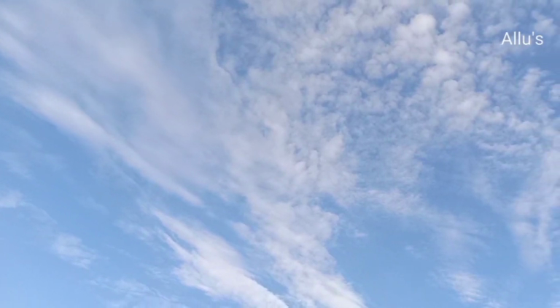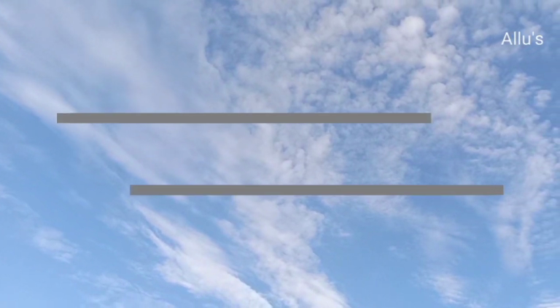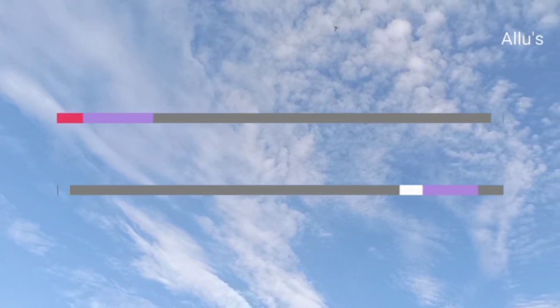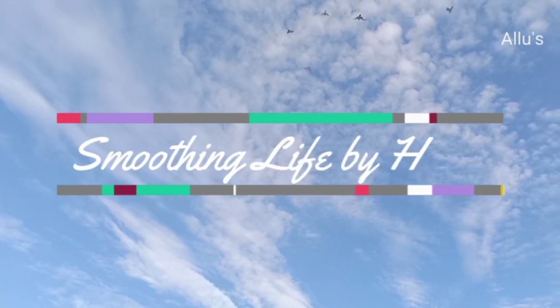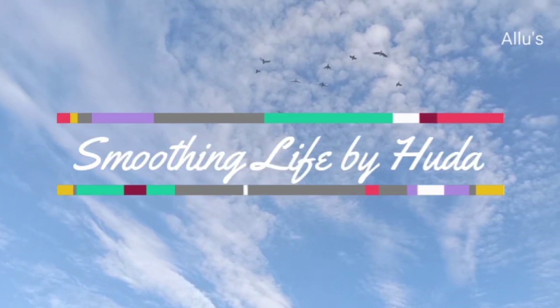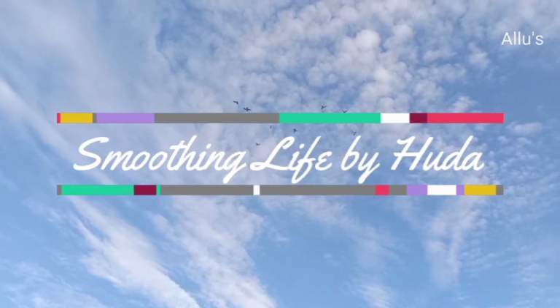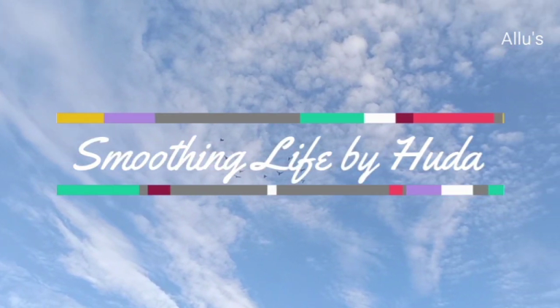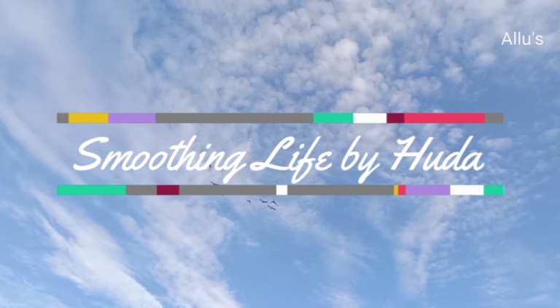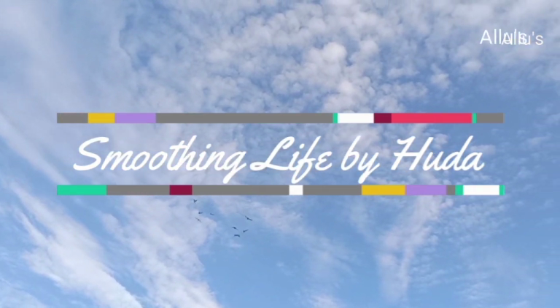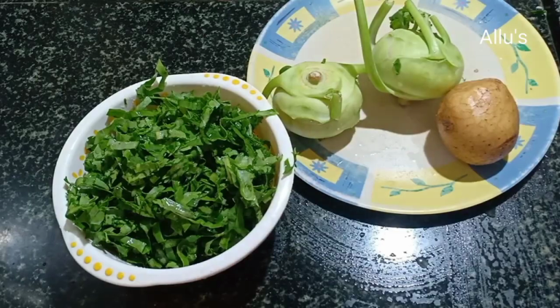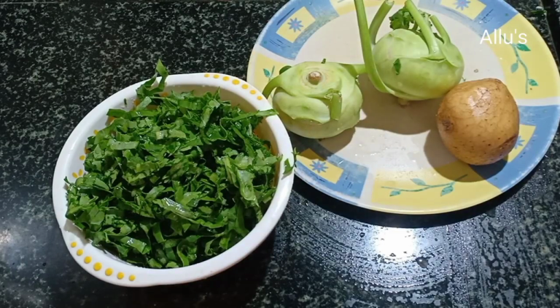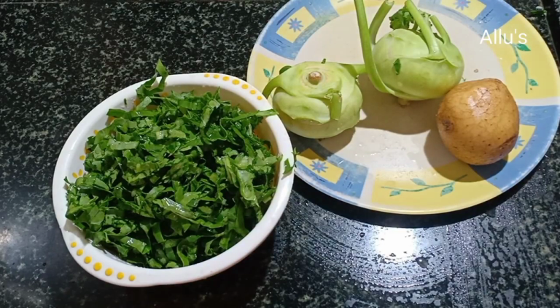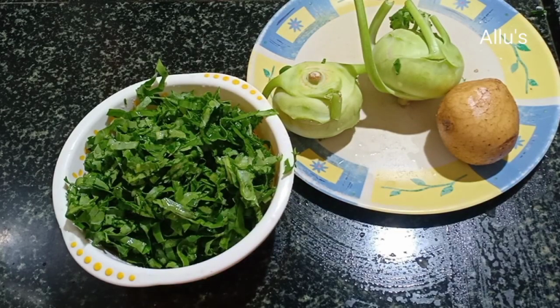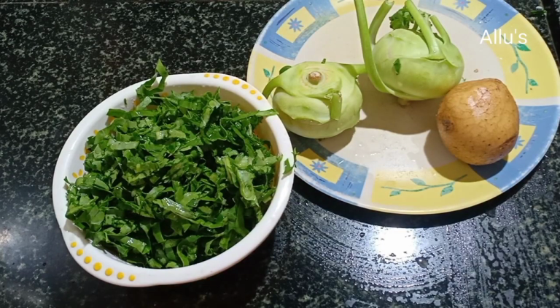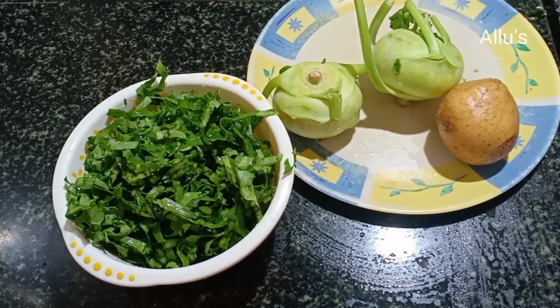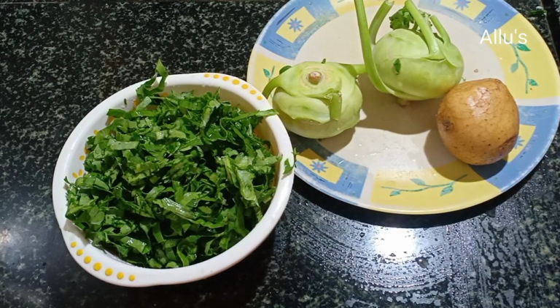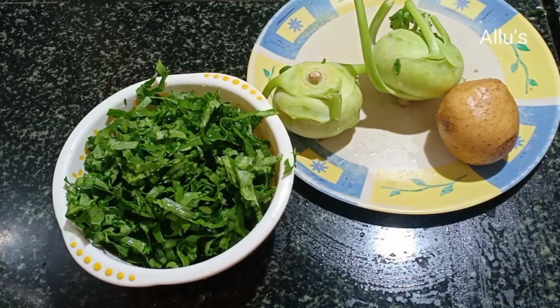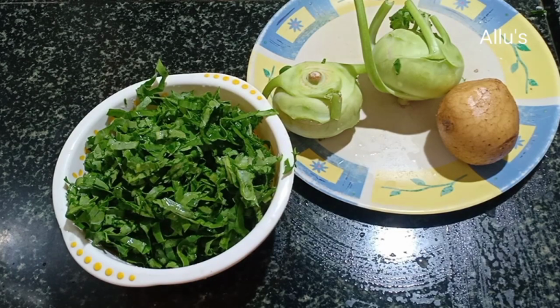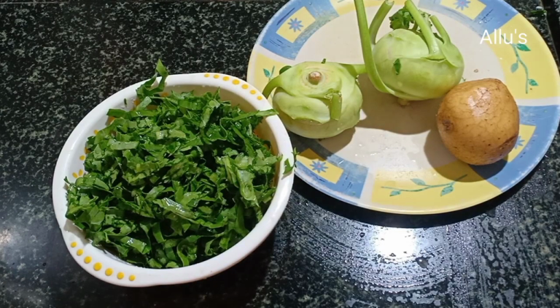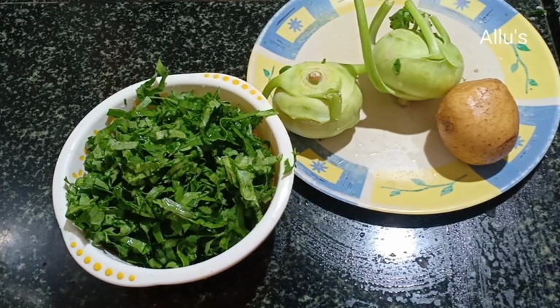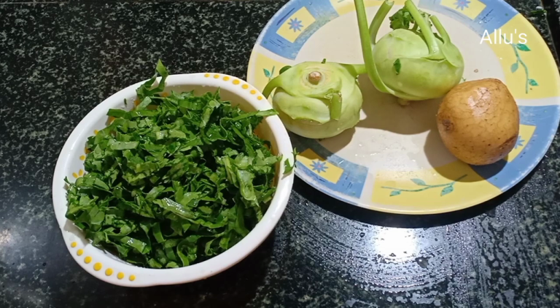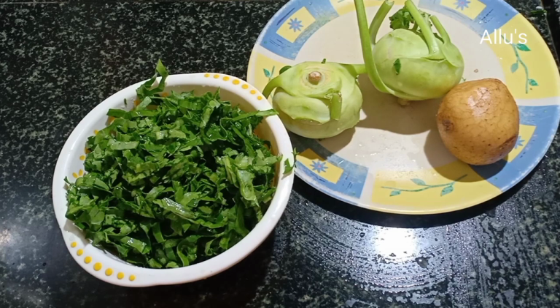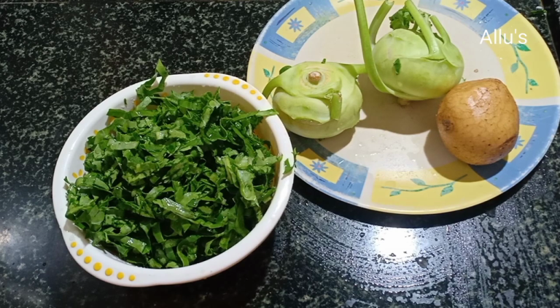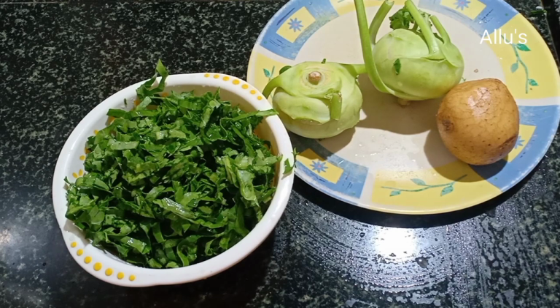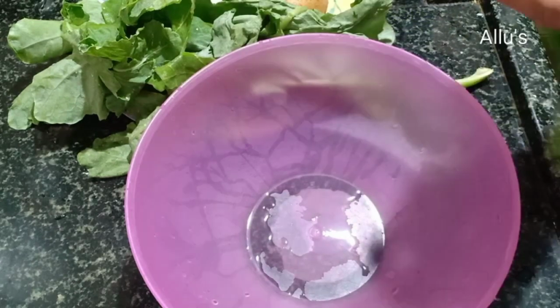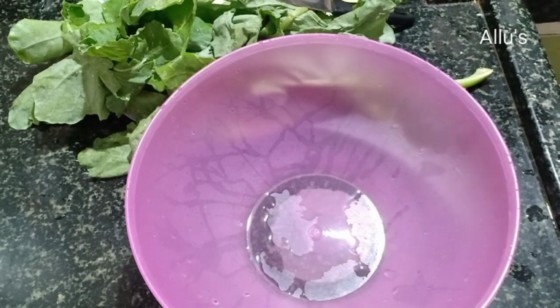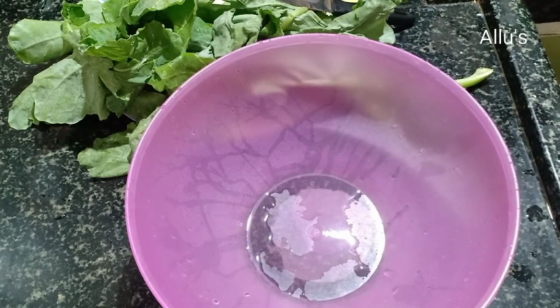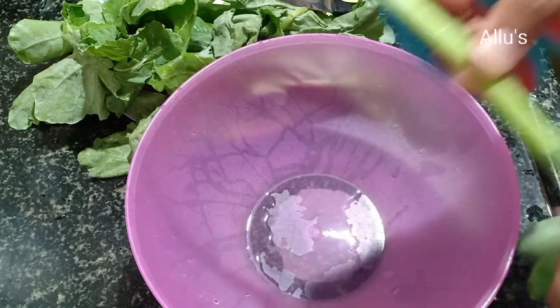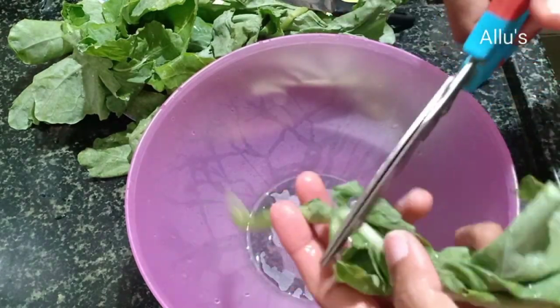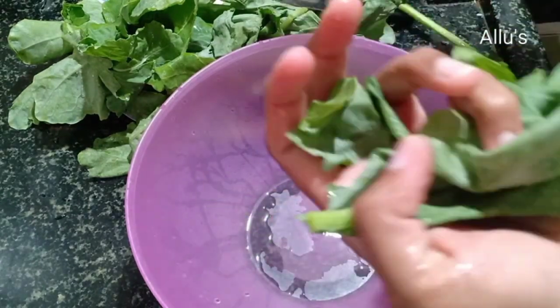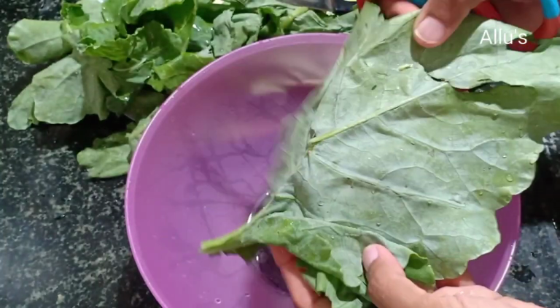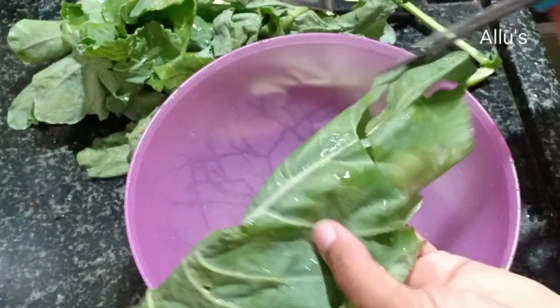Hello everyone, welcome back to the channel Smoothing Life. Today we're back with a video of German turnip side dish. You can use it for chapati or puri, or as a side dish for rice.